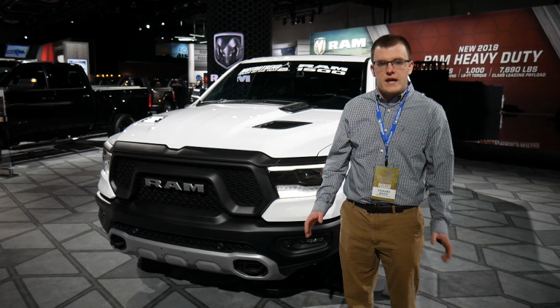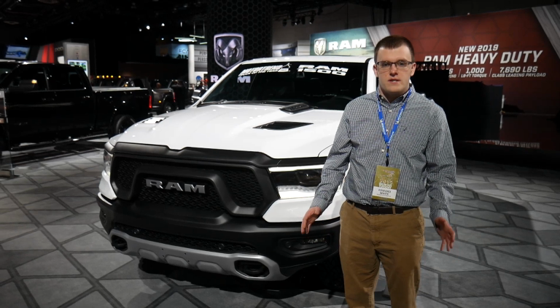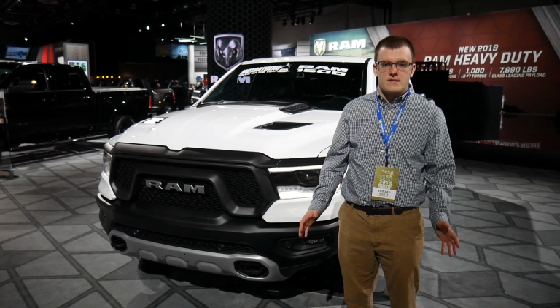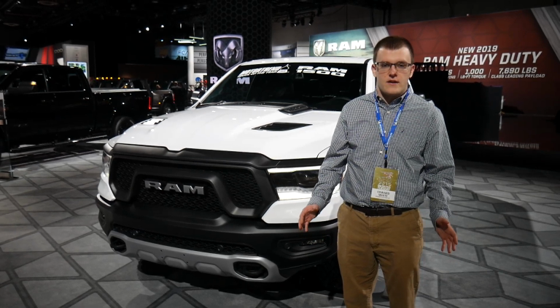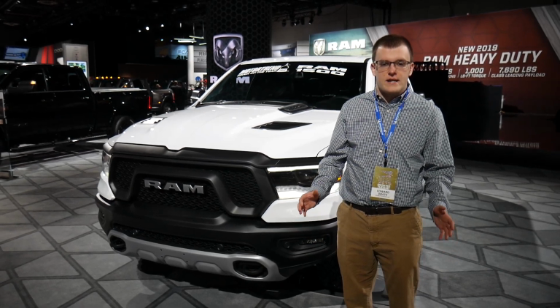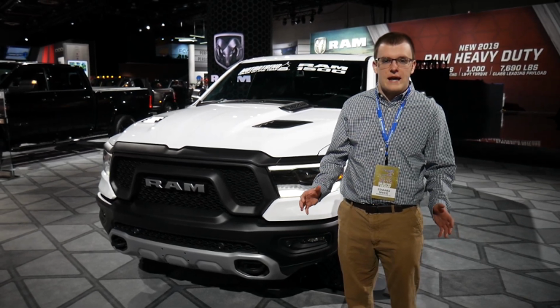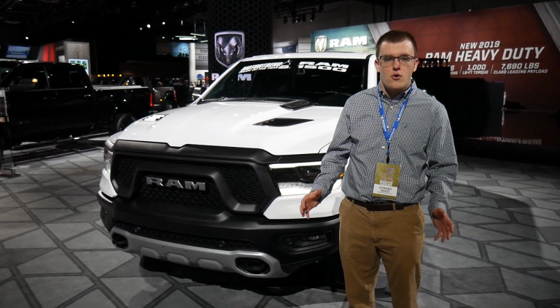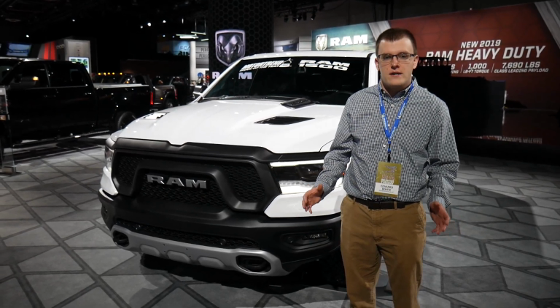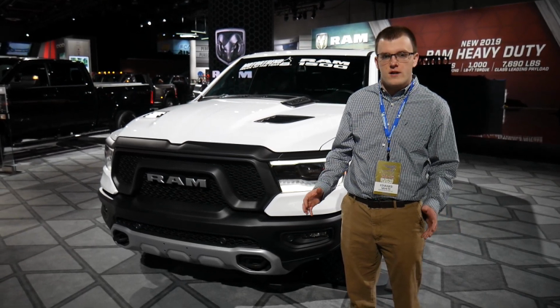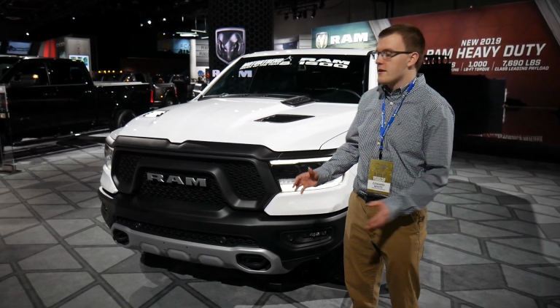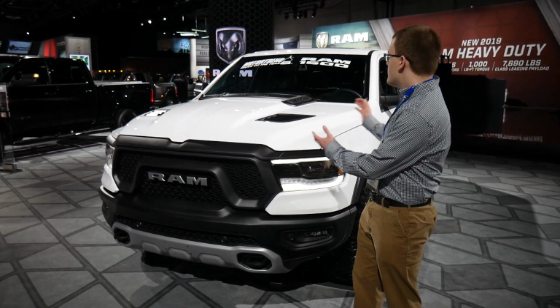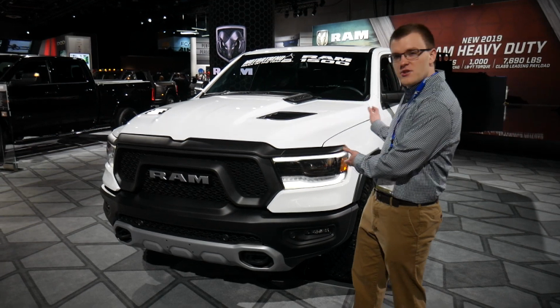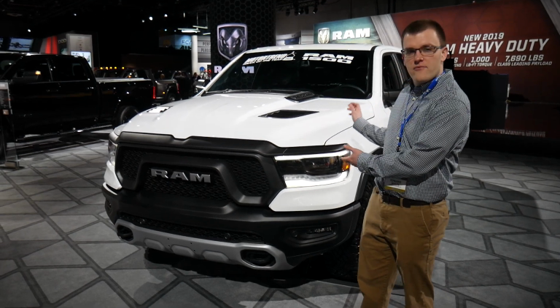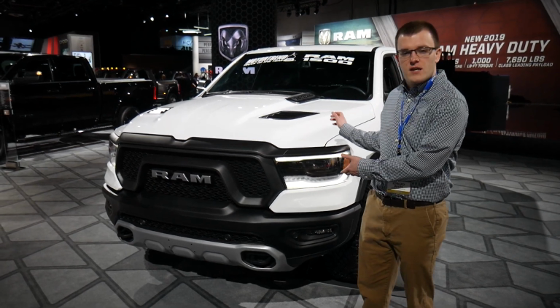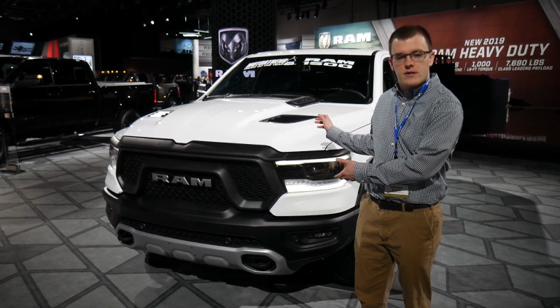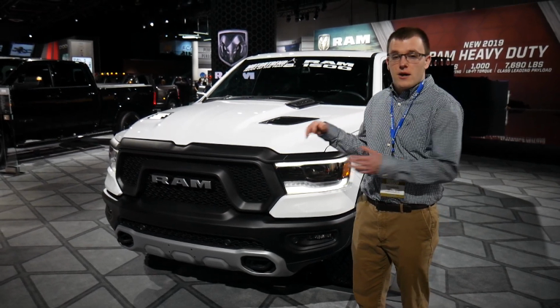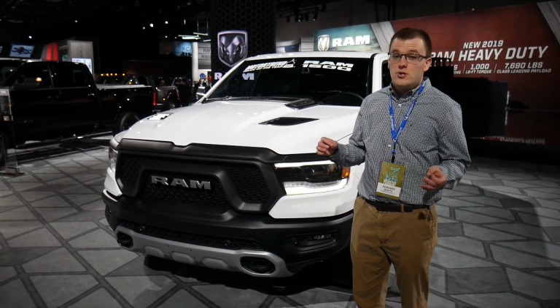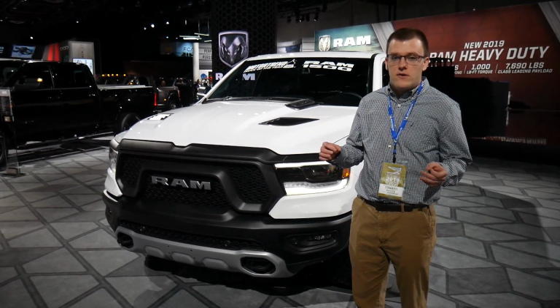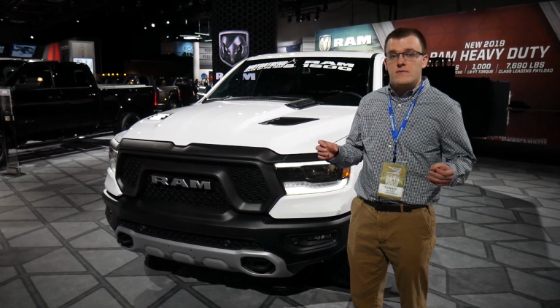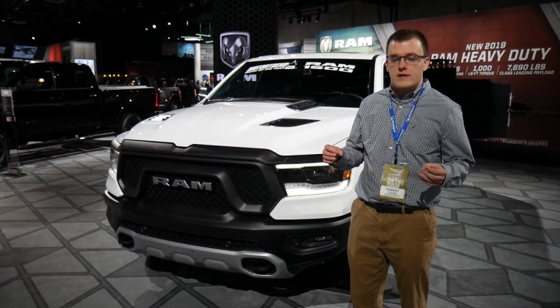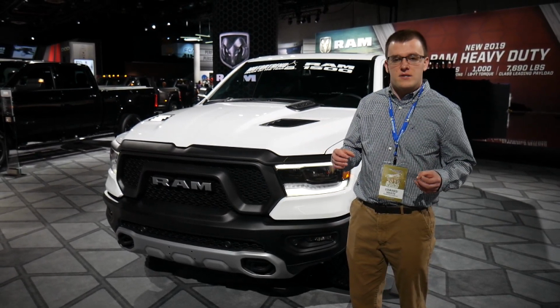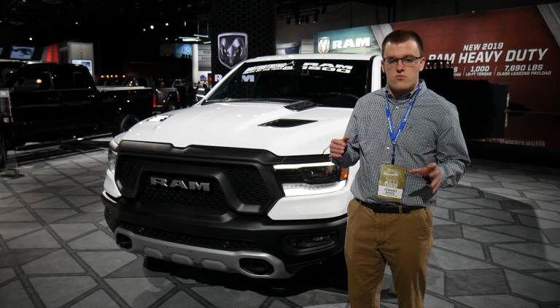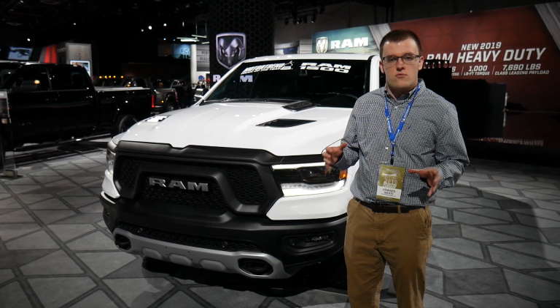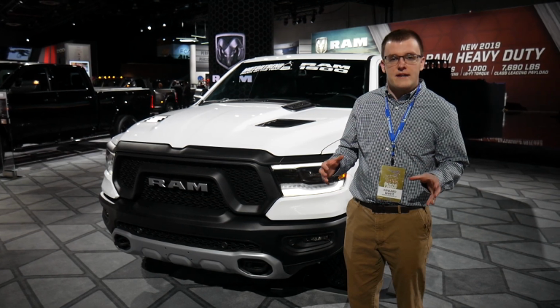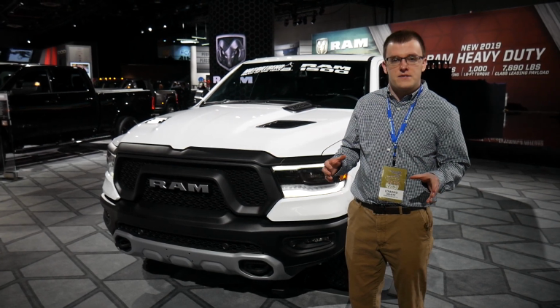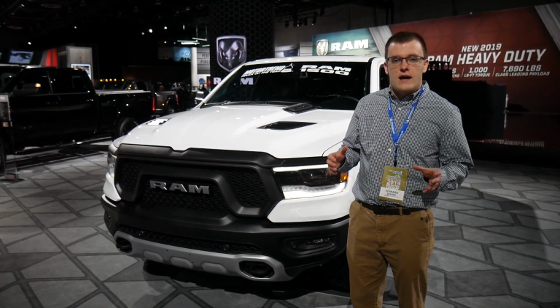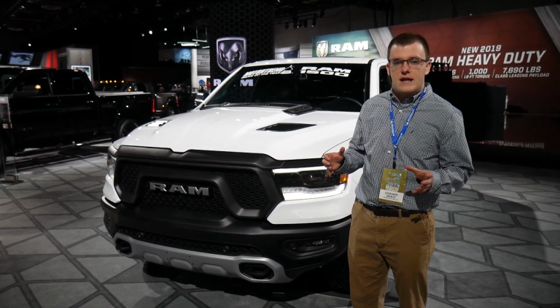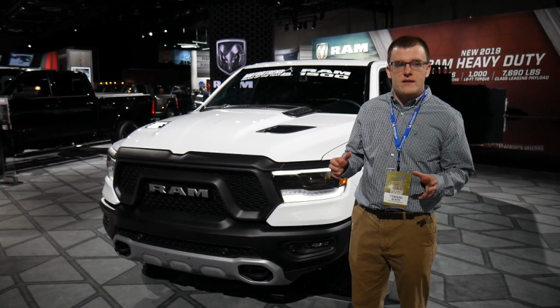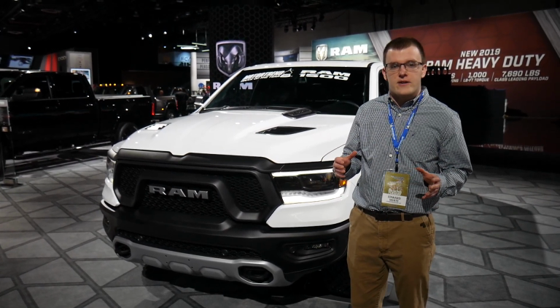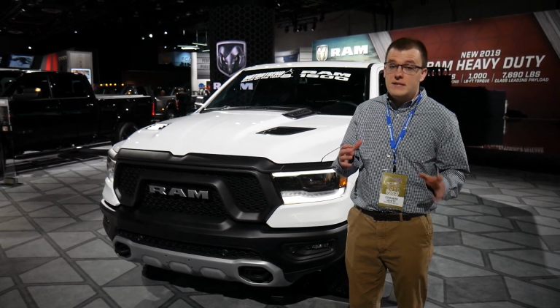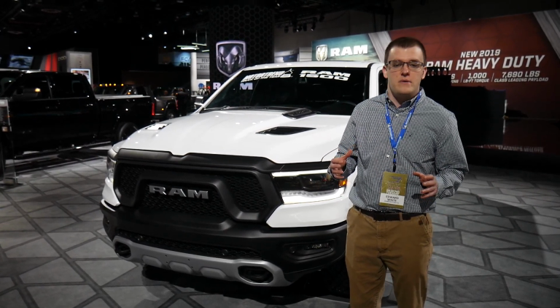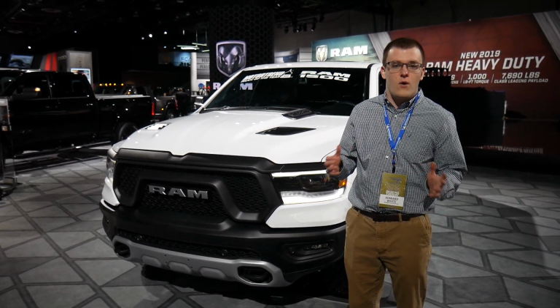Hey YouTube, this is Eddie's Tech Talk, and we're going to take a look at the Motor Trend Truck of the Year here, the Dodge Ram 1500. Usually the F-150 wins Truck of the Year, but the Ram really got it done this year, and let's take a look to see if we can figure out at least a little bit of why.